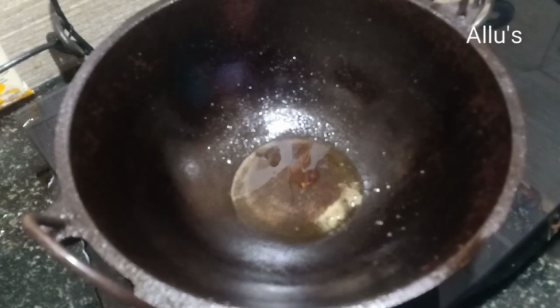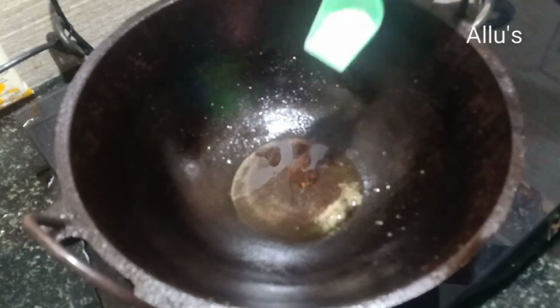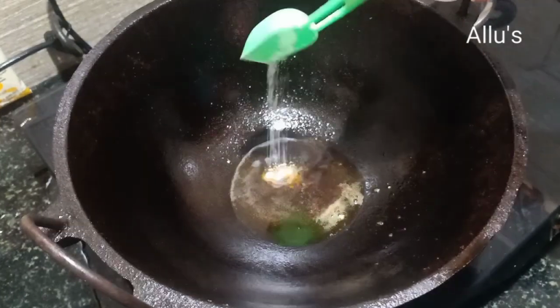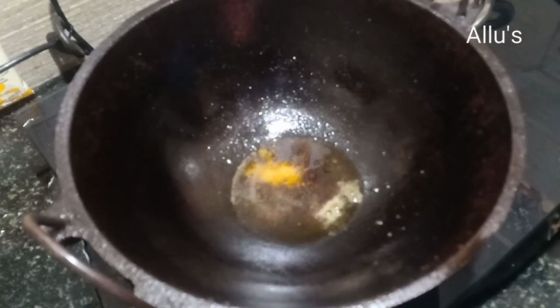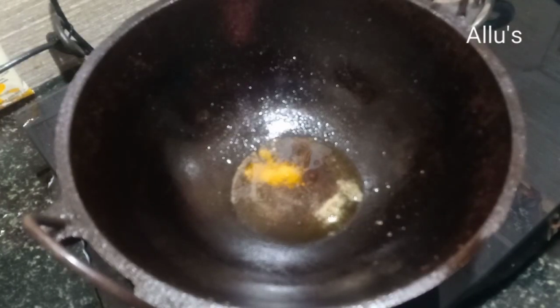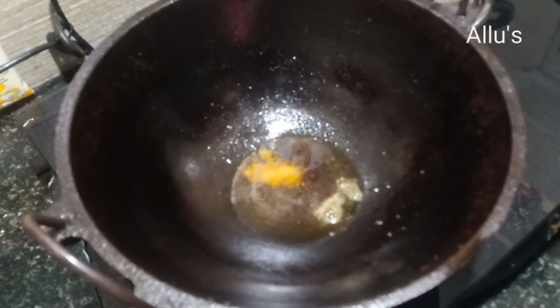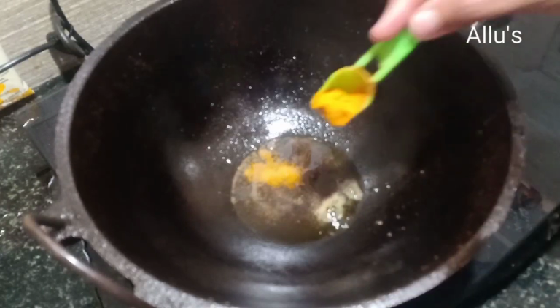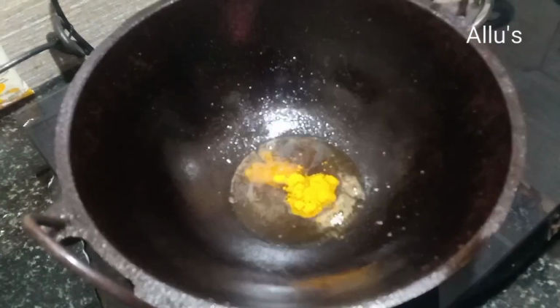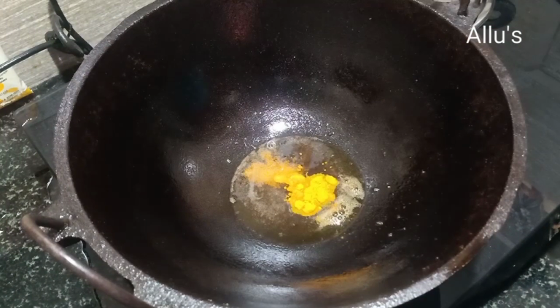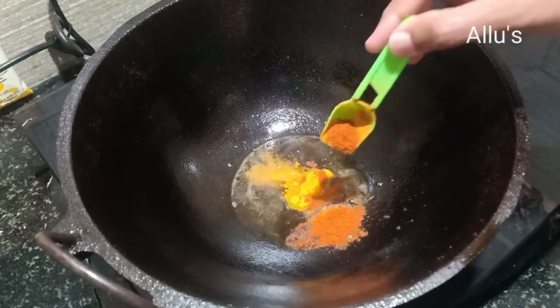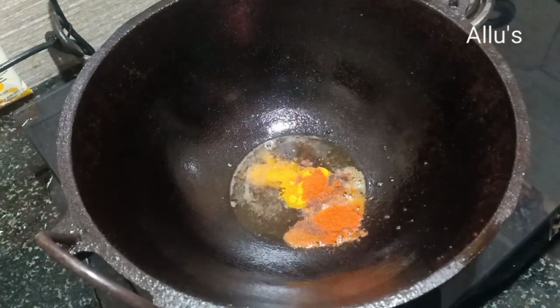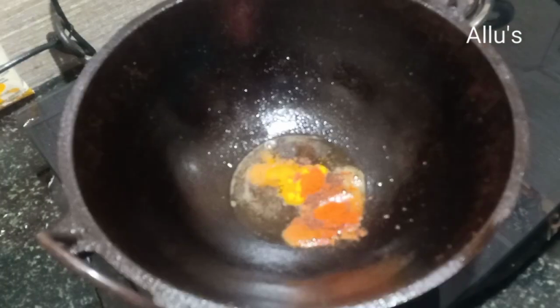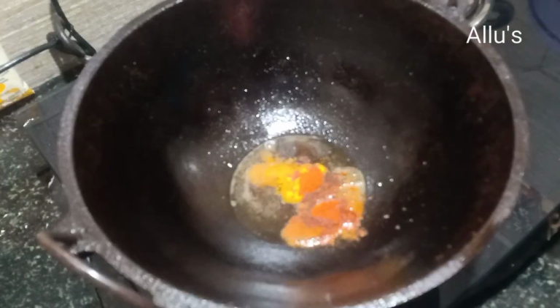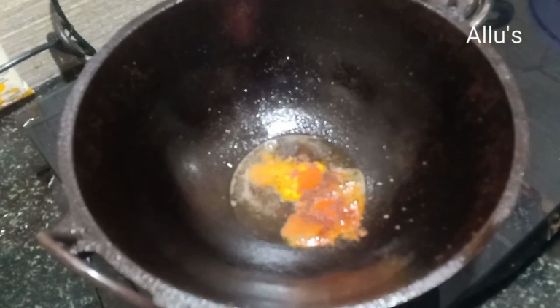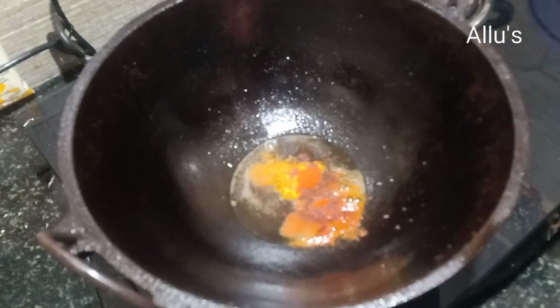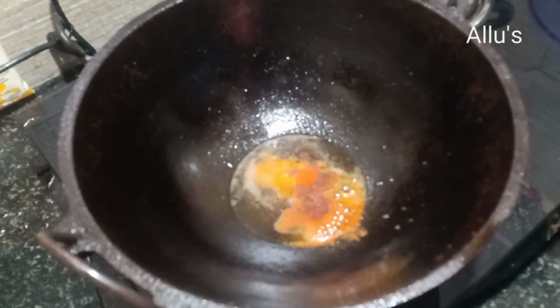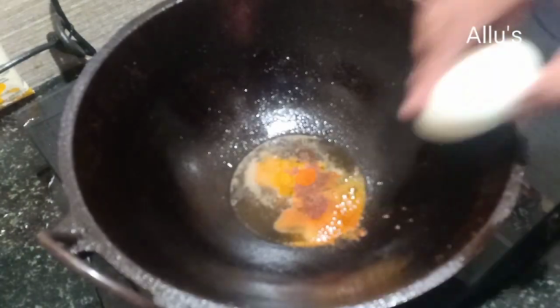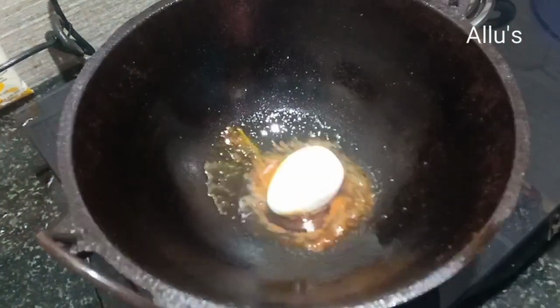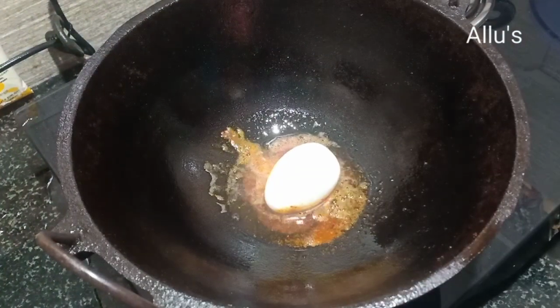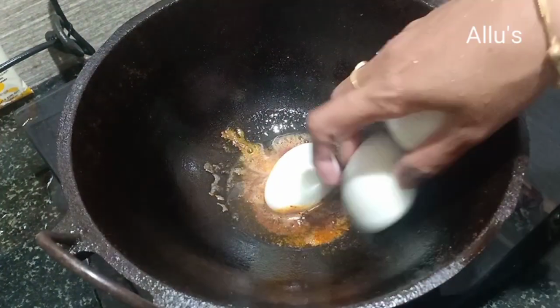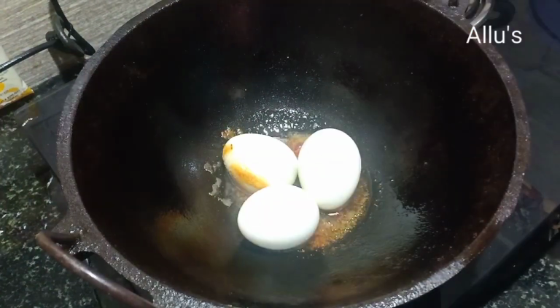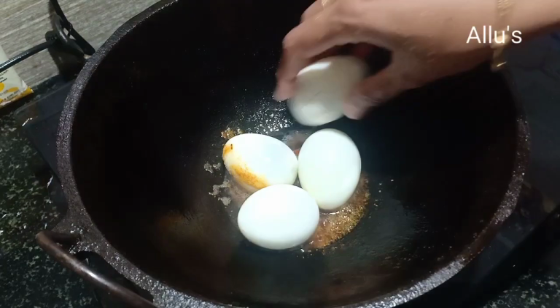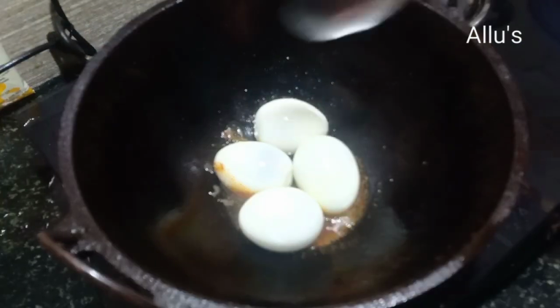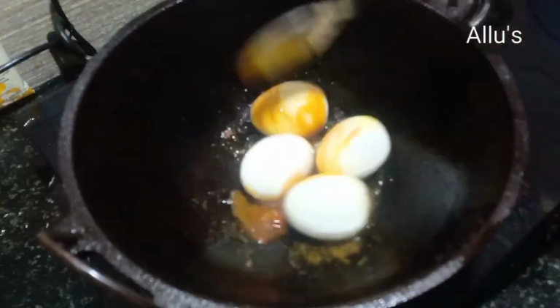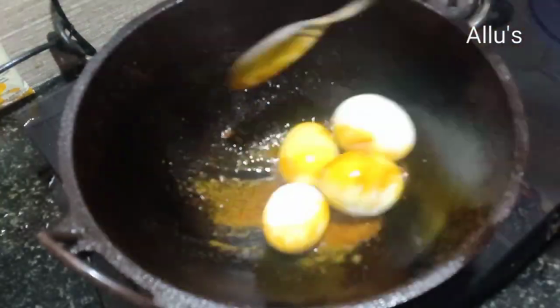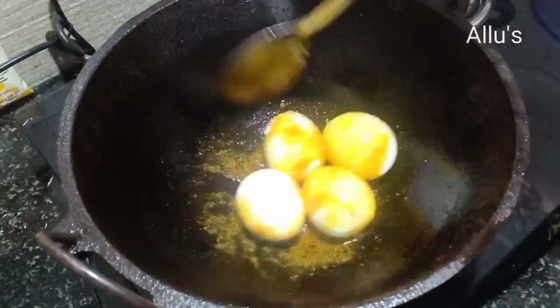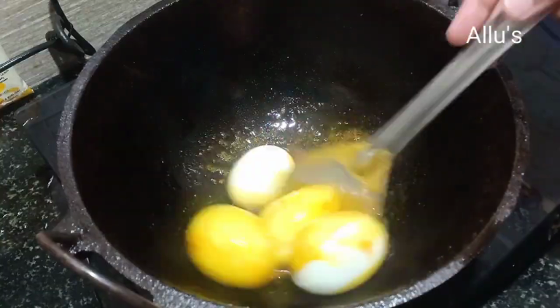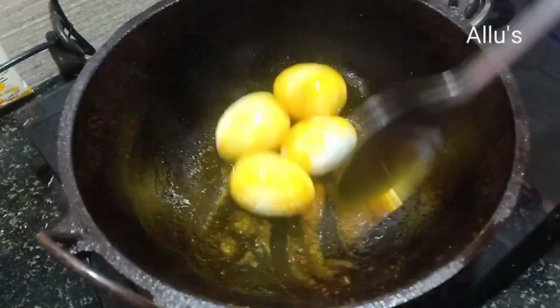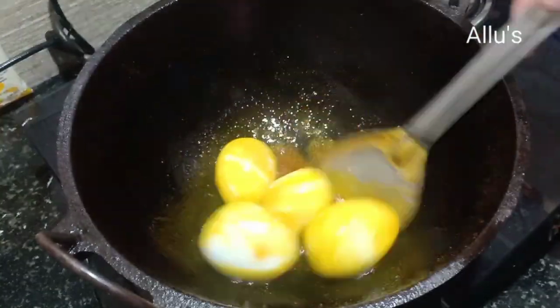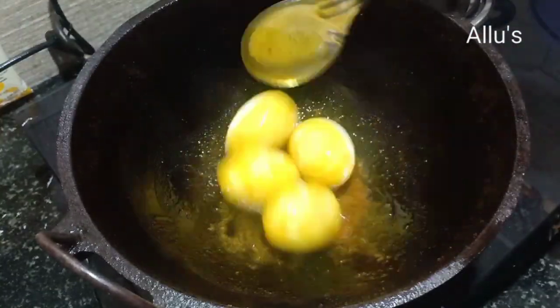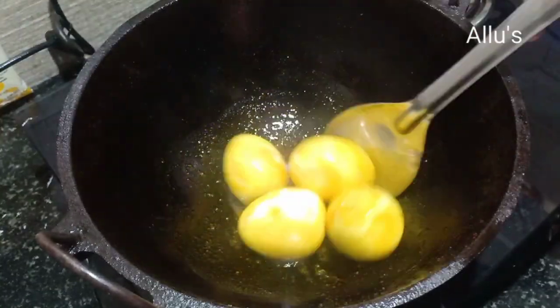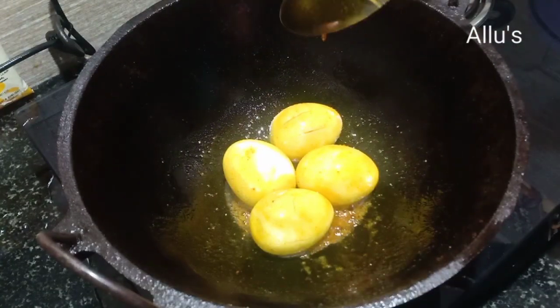To a kadai, add one tablespoon oil with quarter teaspoon of salt, quarter teaspoon of turmeric, quarter teaspoon of chili powder. Add the egg and fry for two minutes.